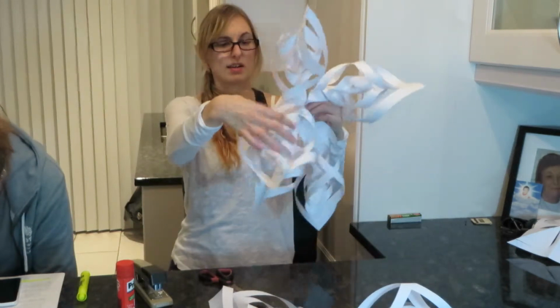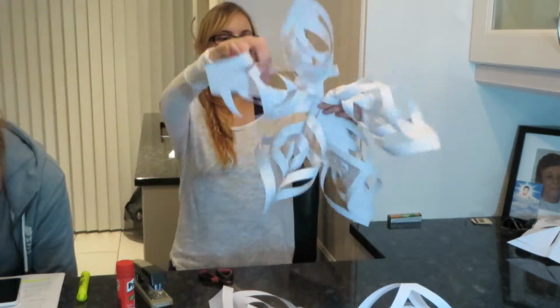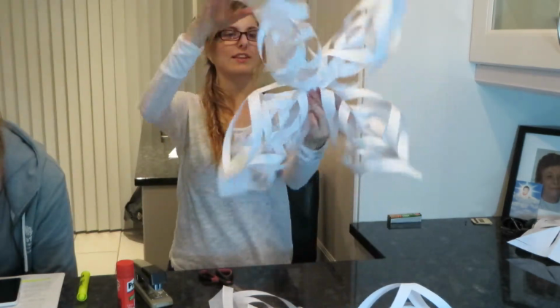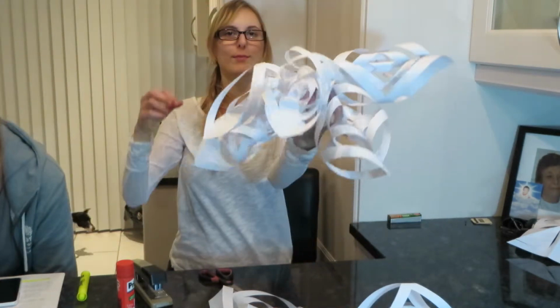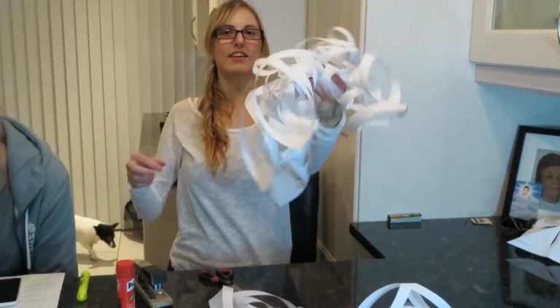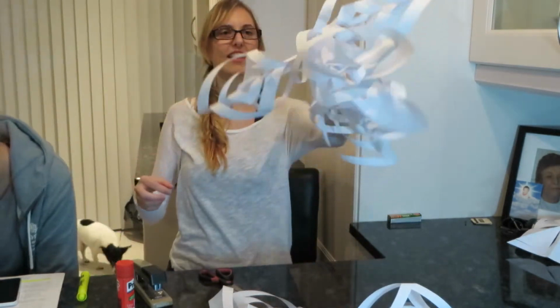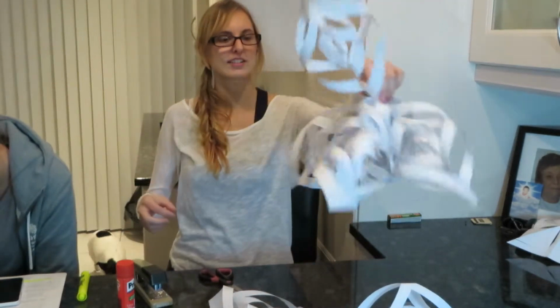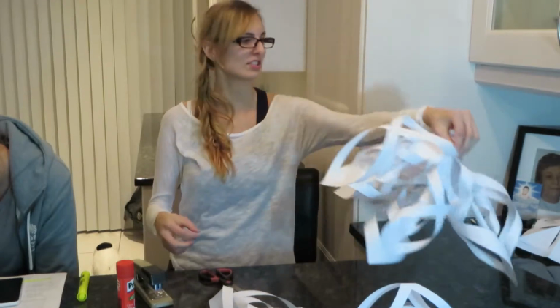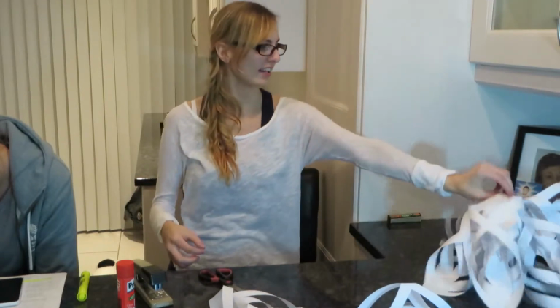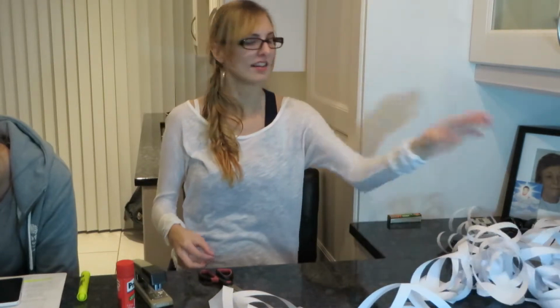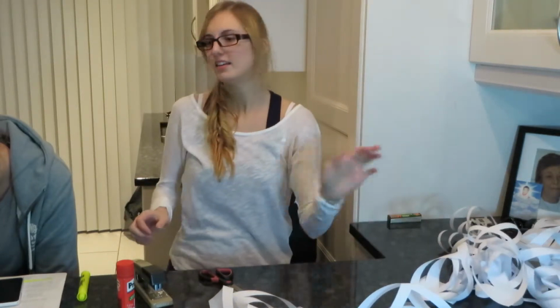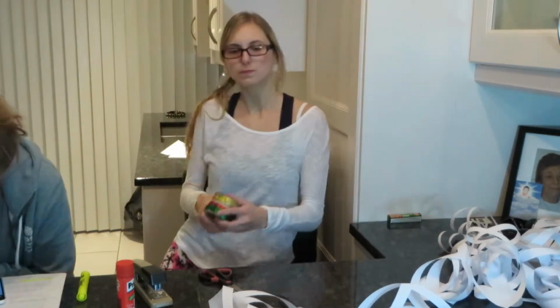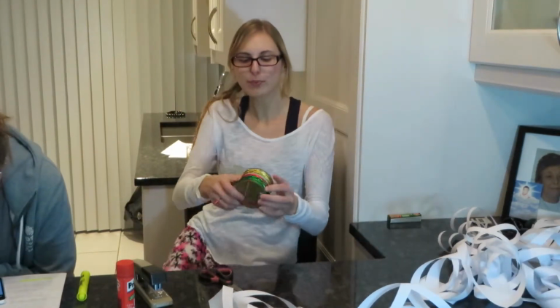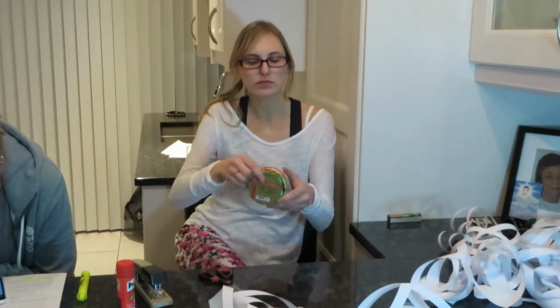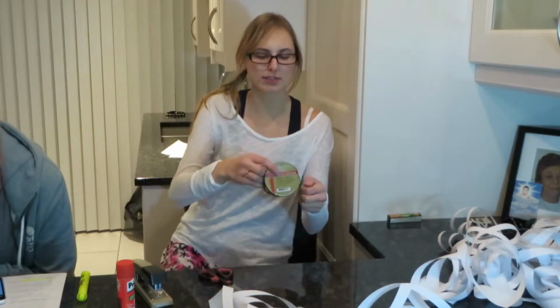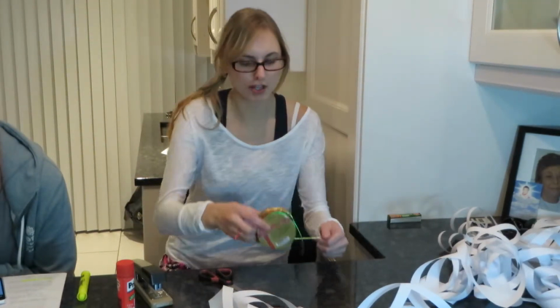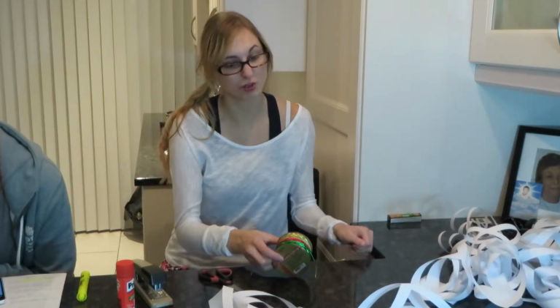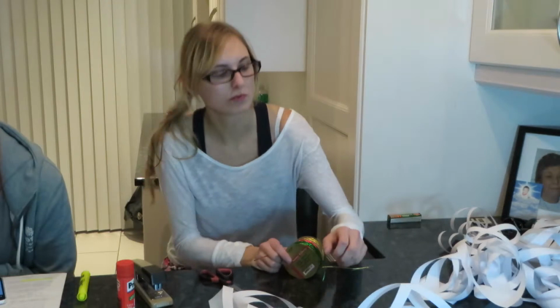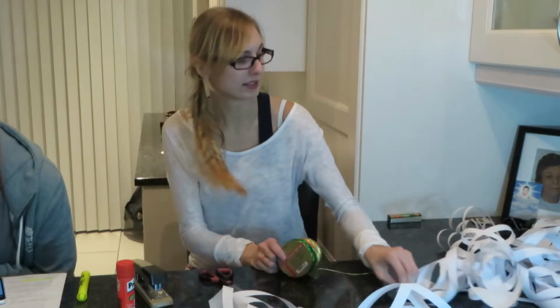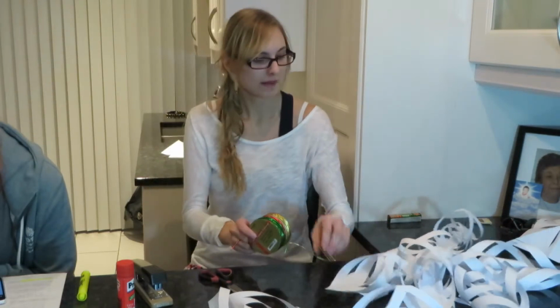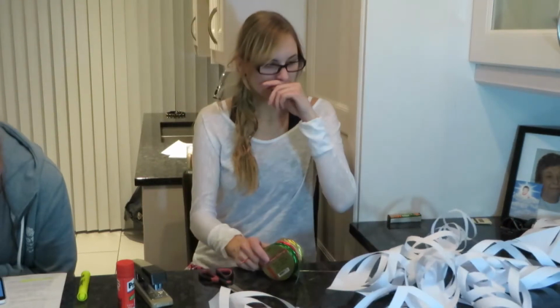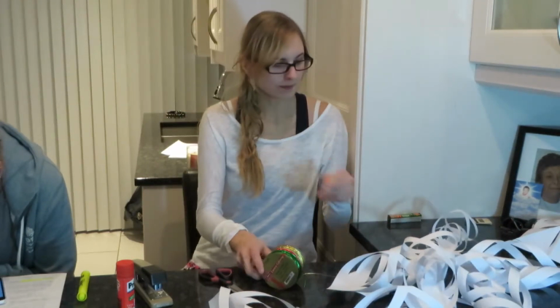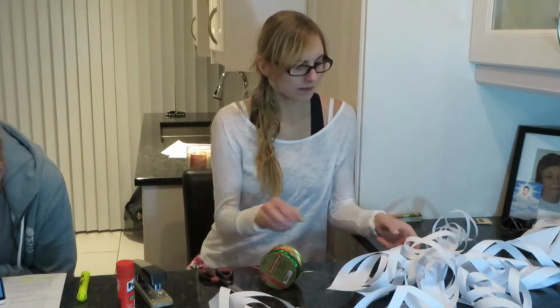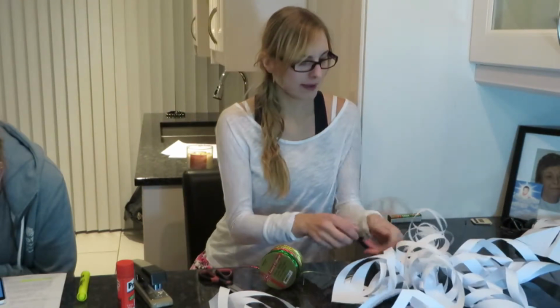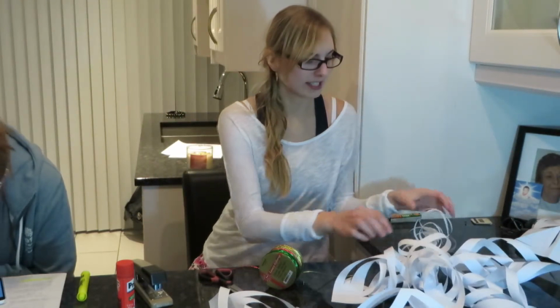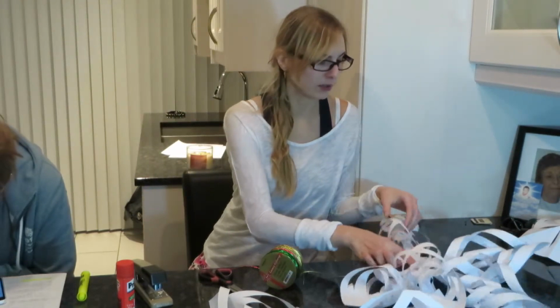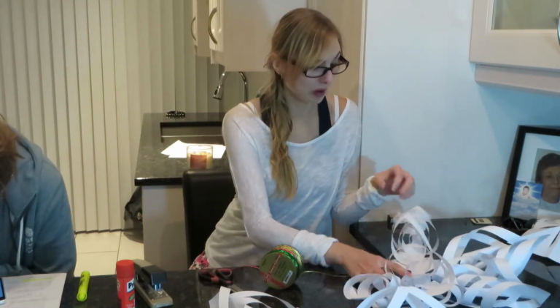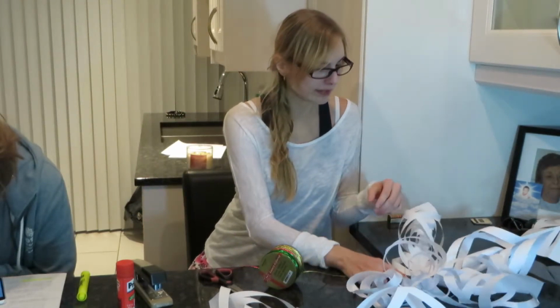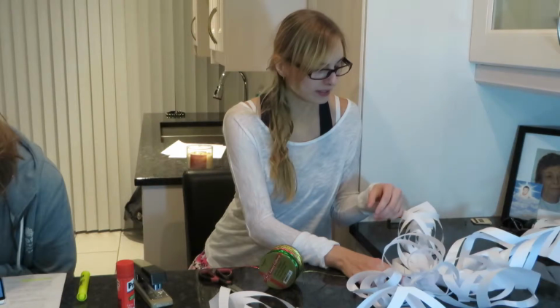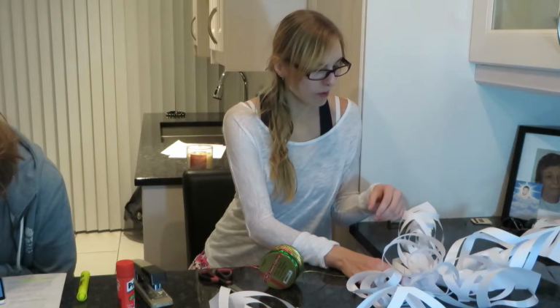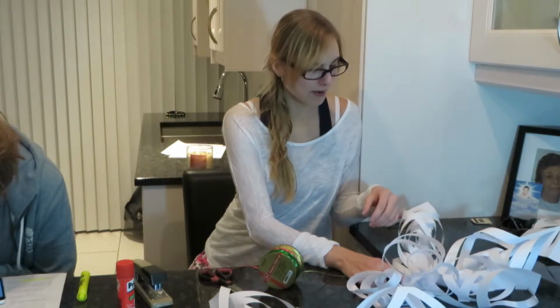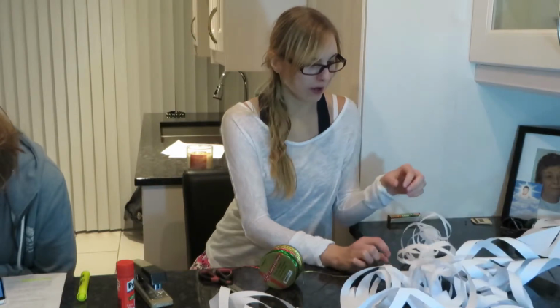And there you go! Now I just need string. I have Christmas colored string that I'm going to tie it to. How? I don't know.